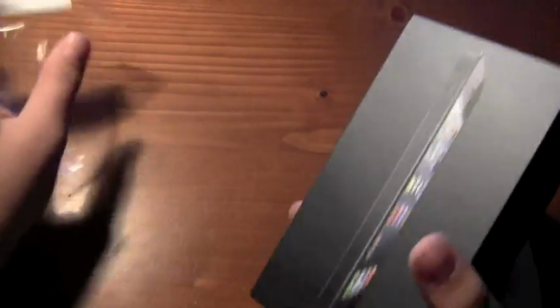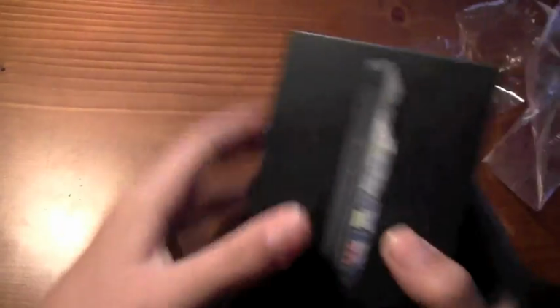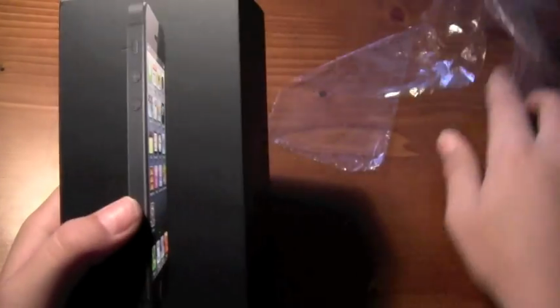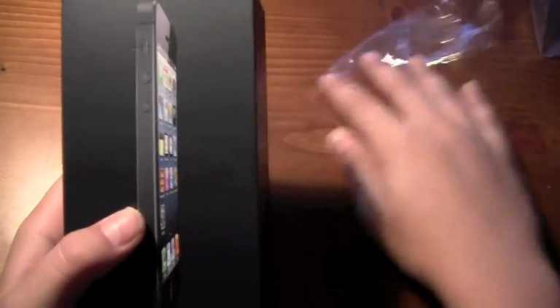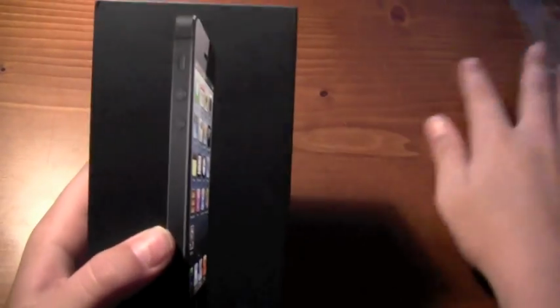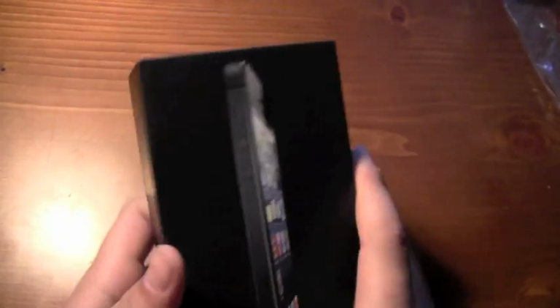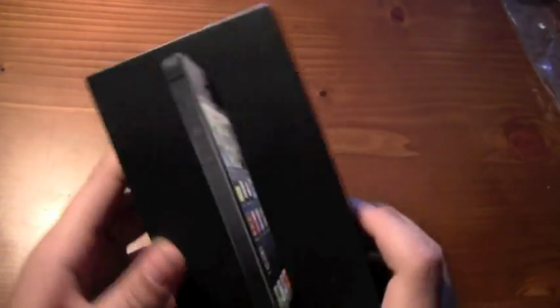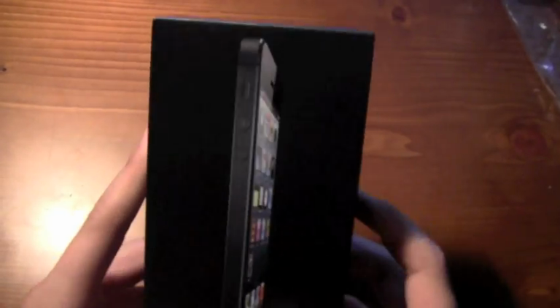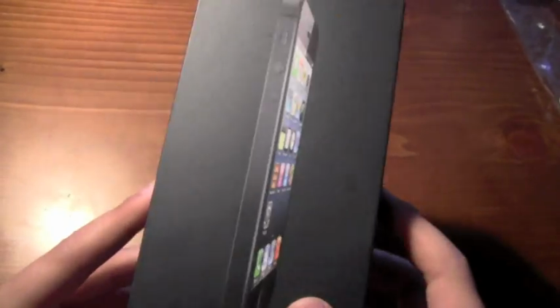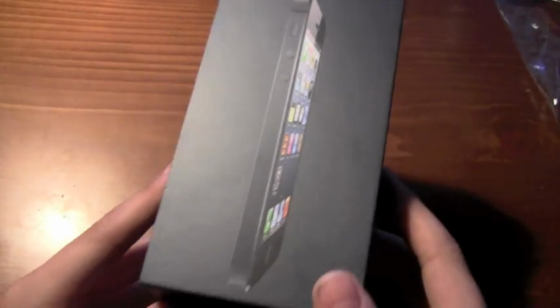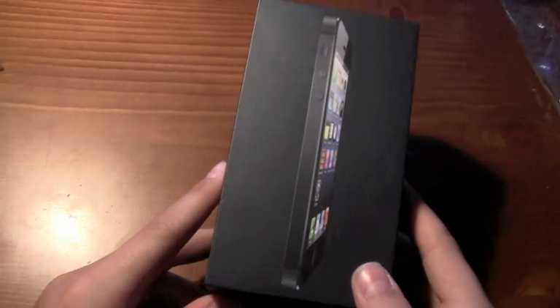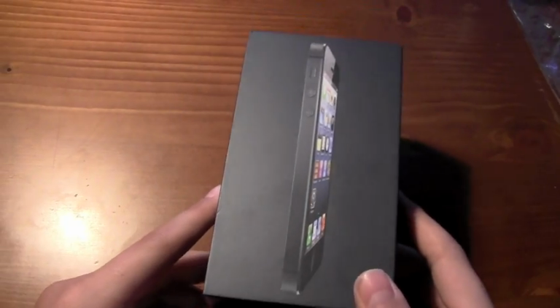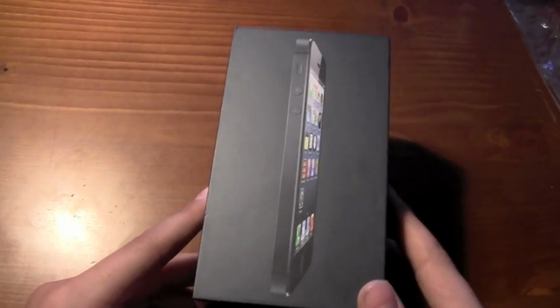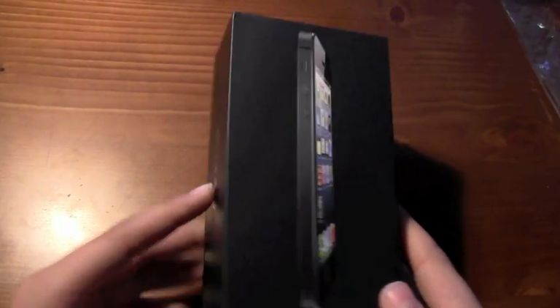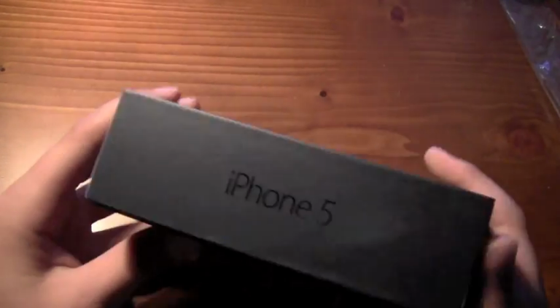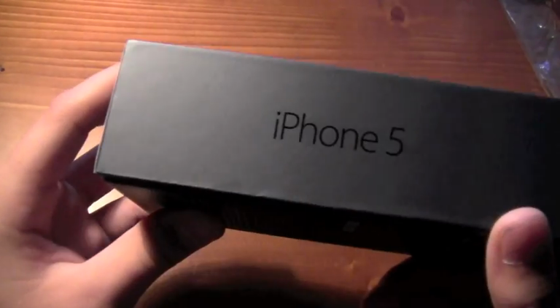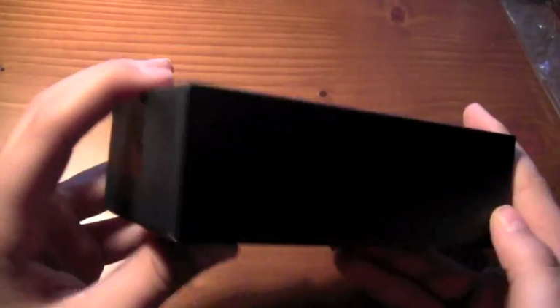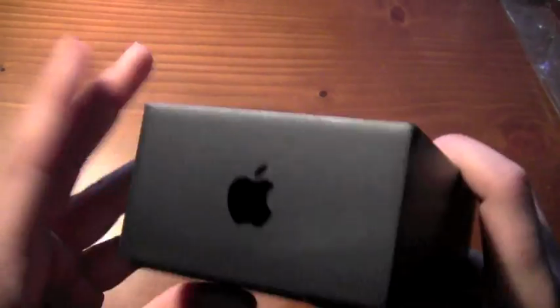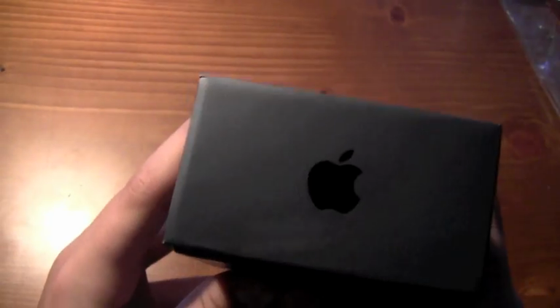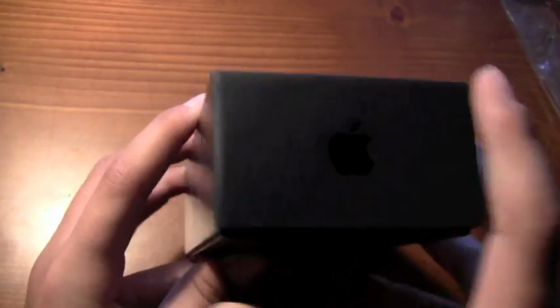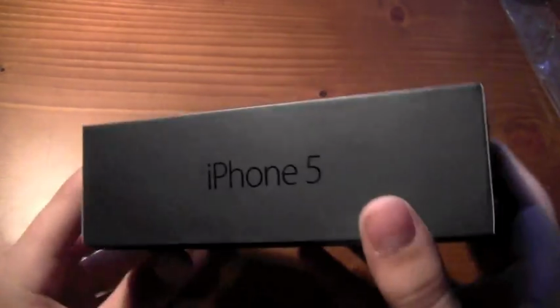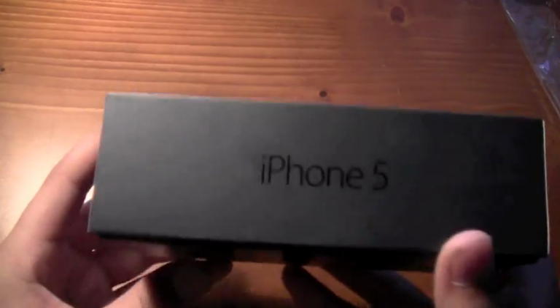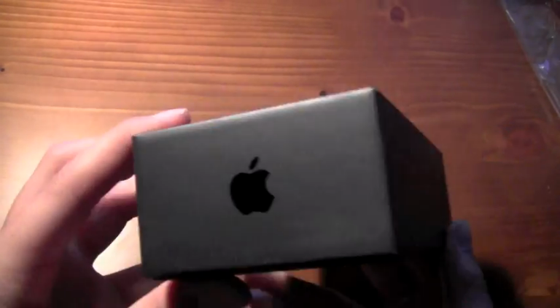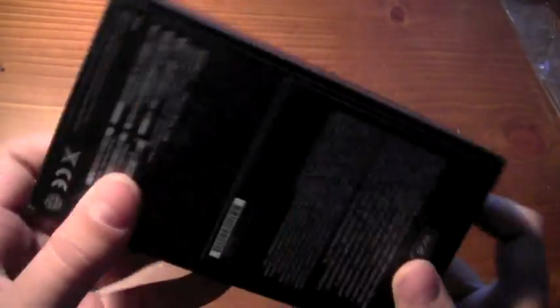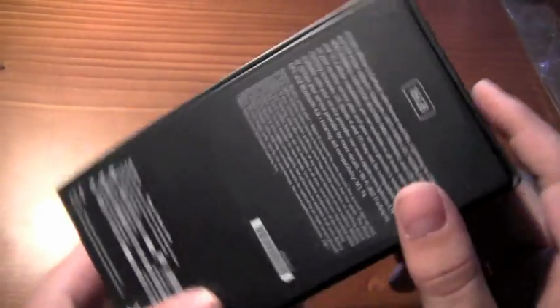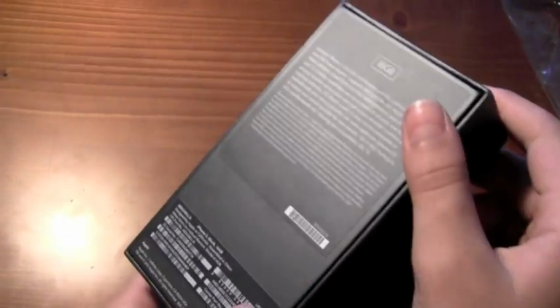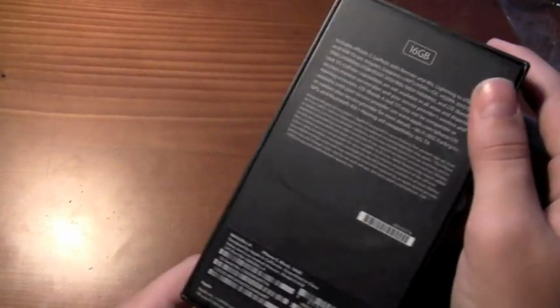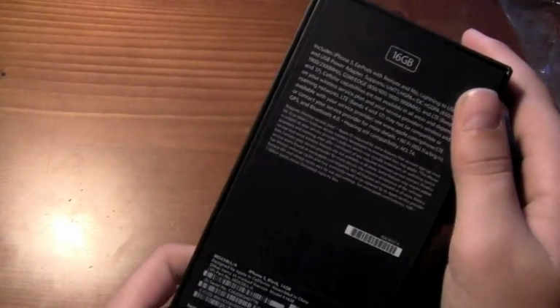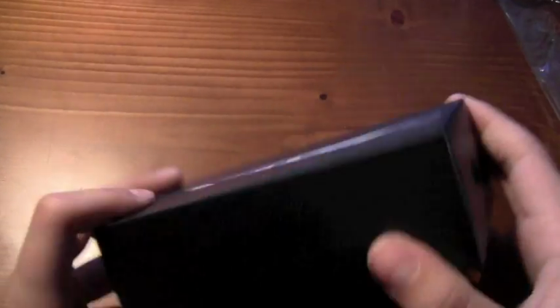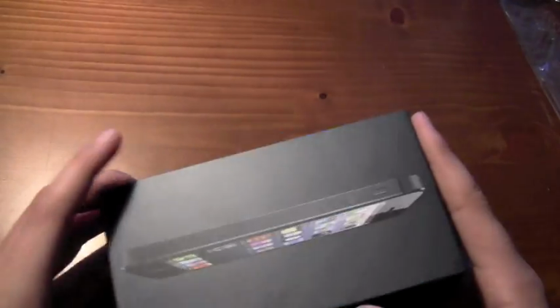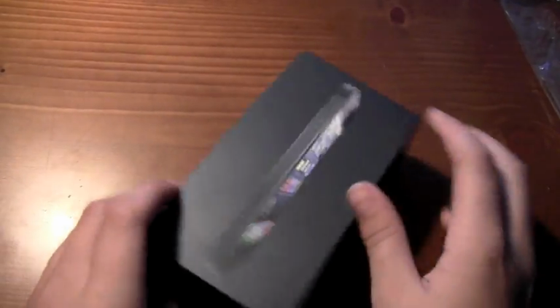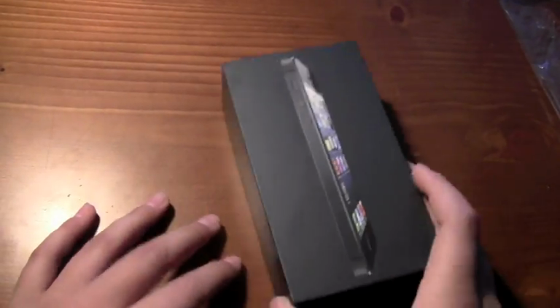So there's that, and here's the box. So let's get this thing open. The front has the iPhone 5 branding and Apple logo, and just the information on the back. So let's get this open.